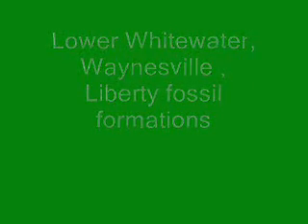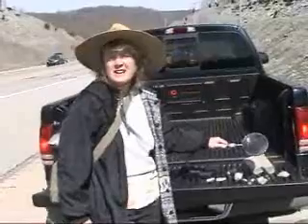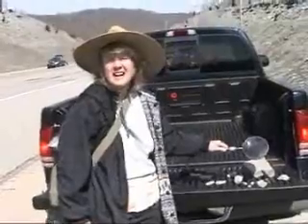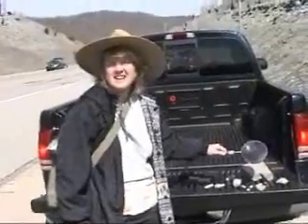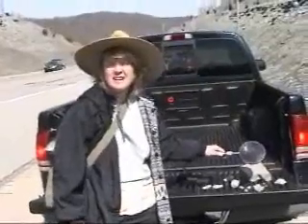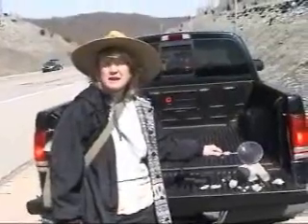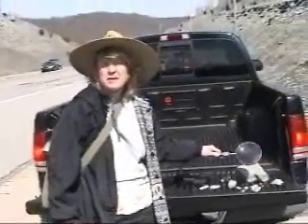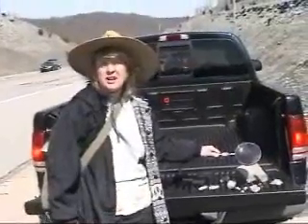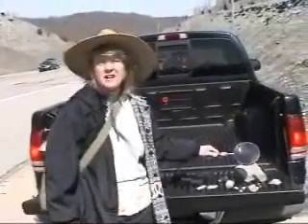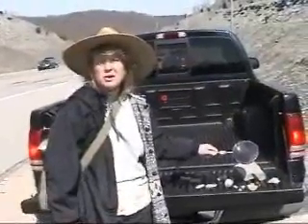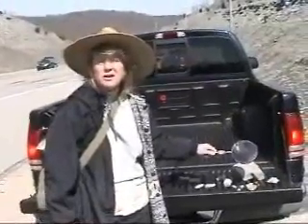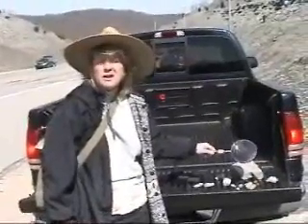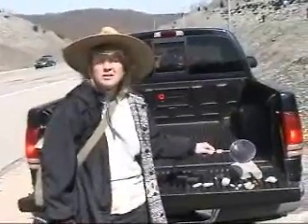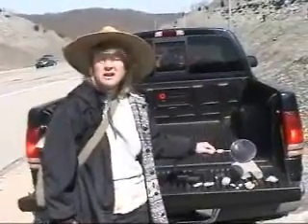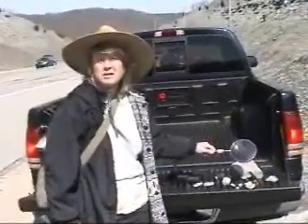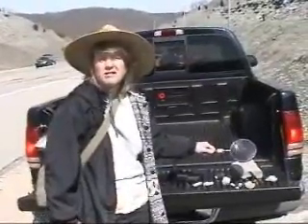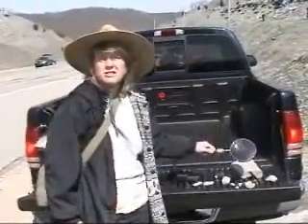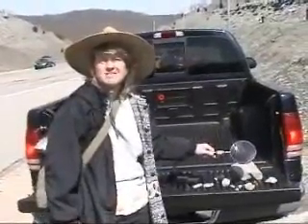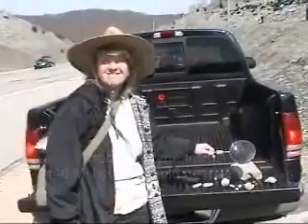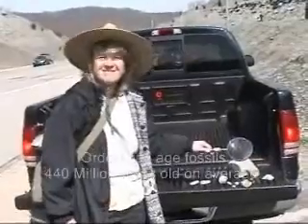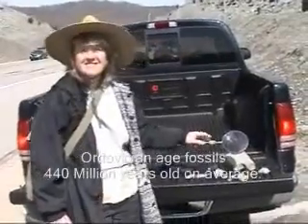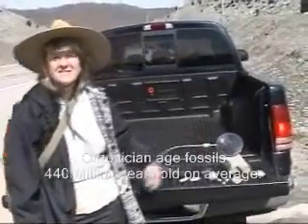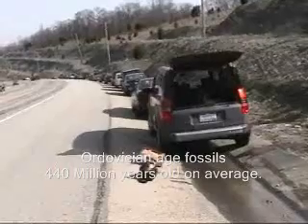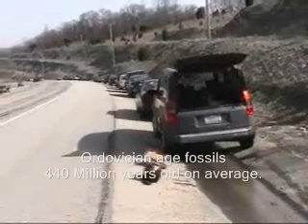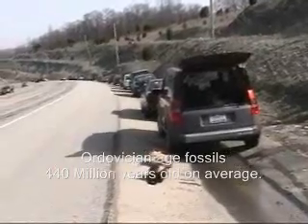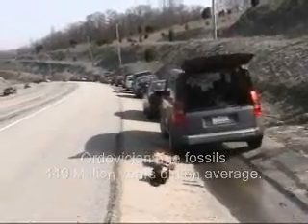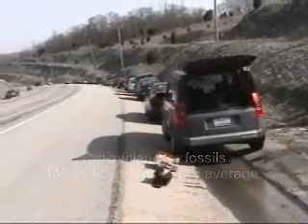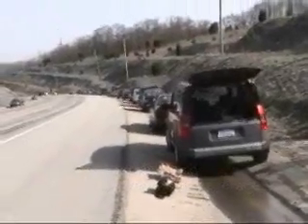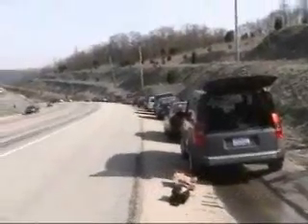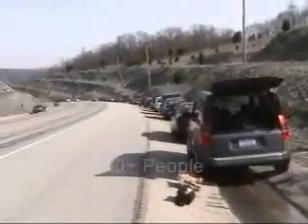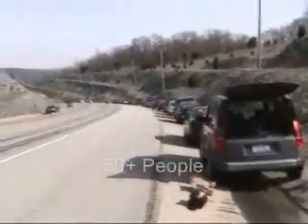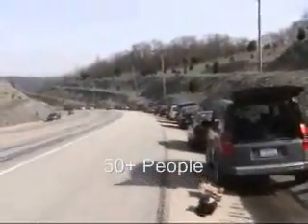In Indiana, my name is Debbie Scheid and we're fossil collecting with the Dry Dredgers. We have 25 cars that have shown up.